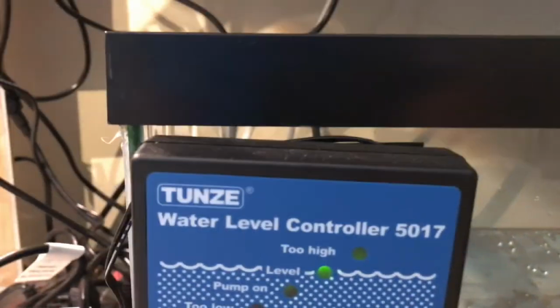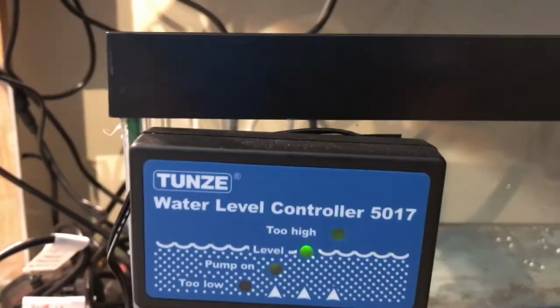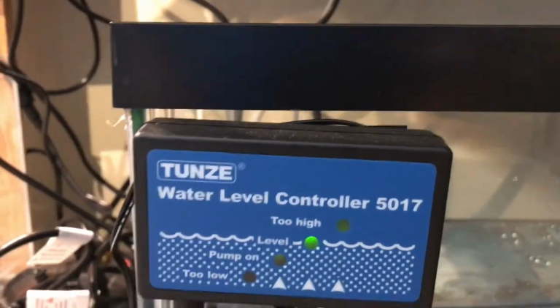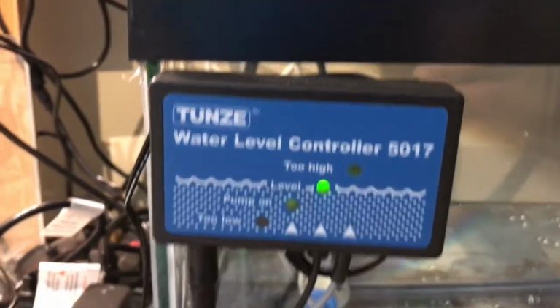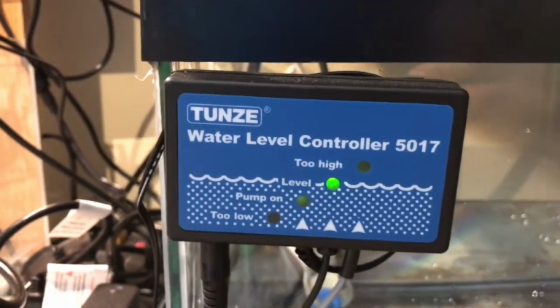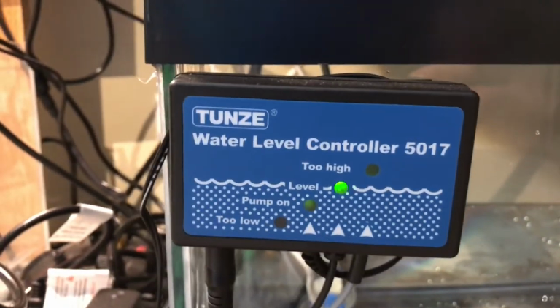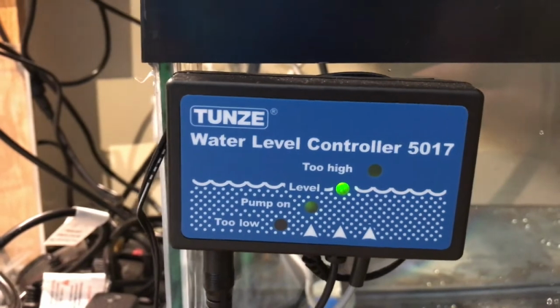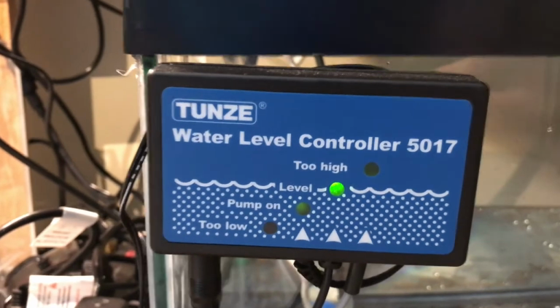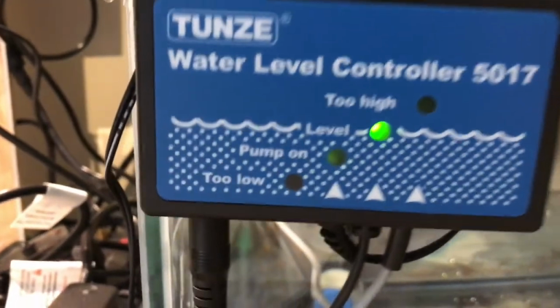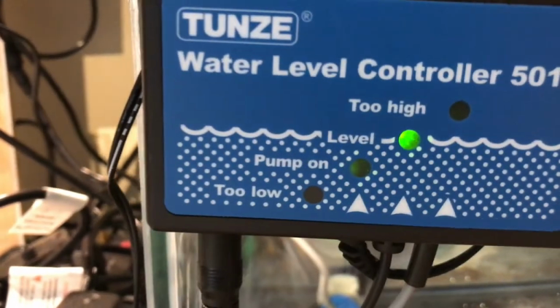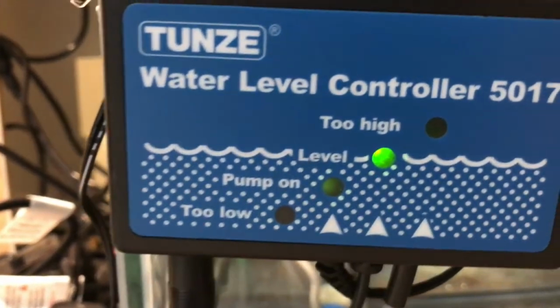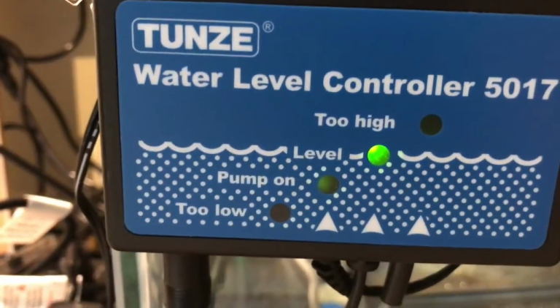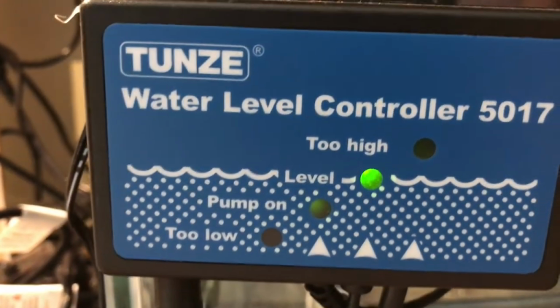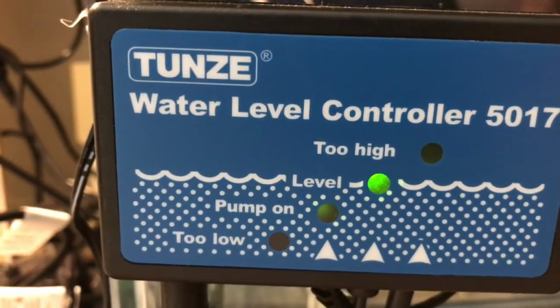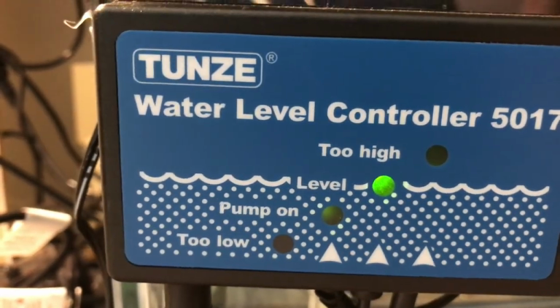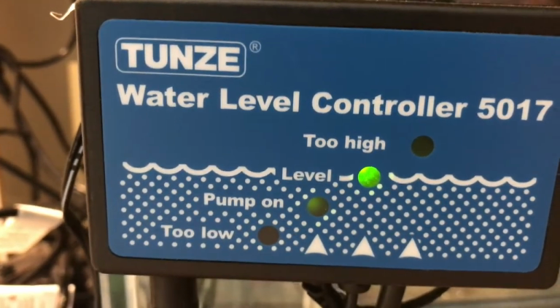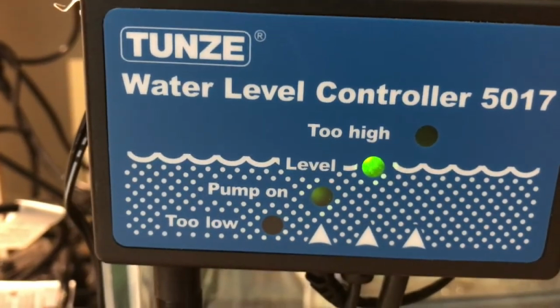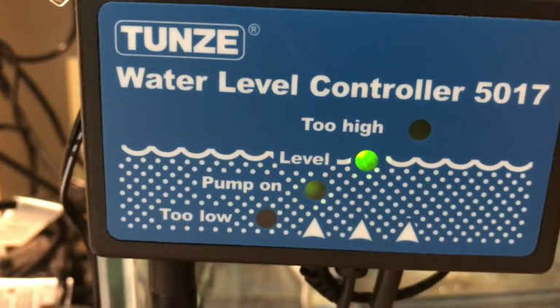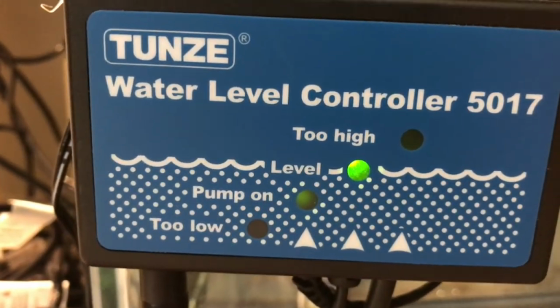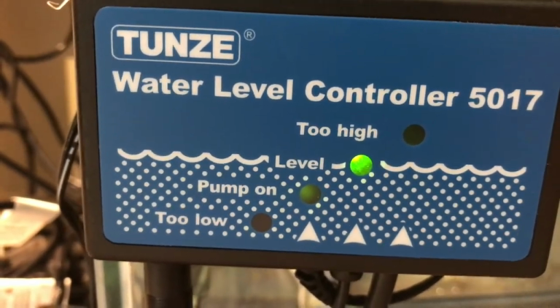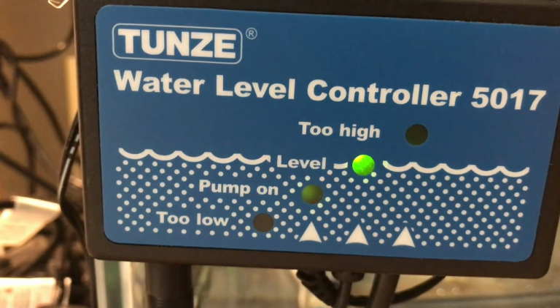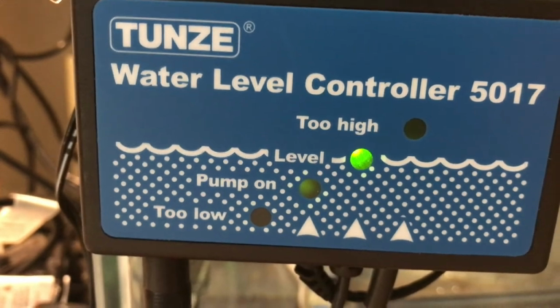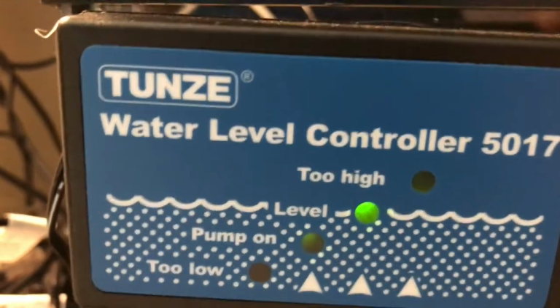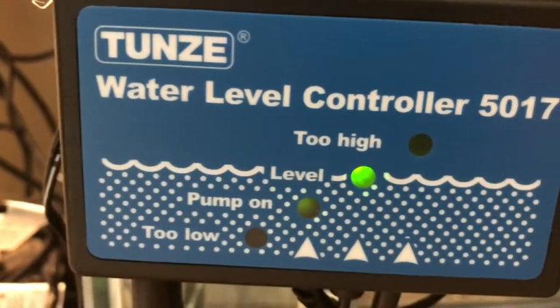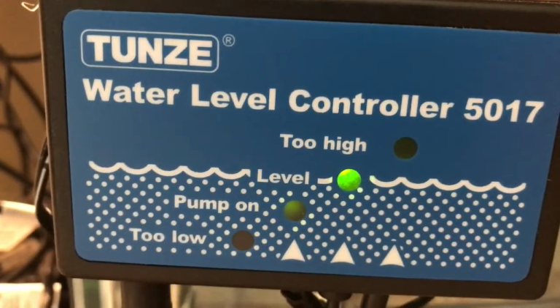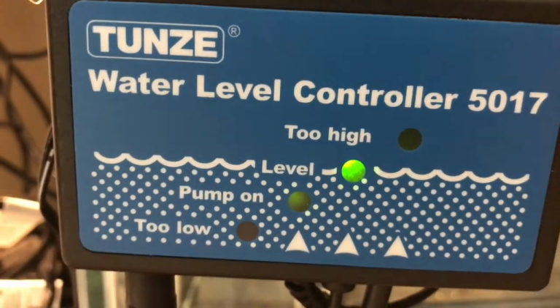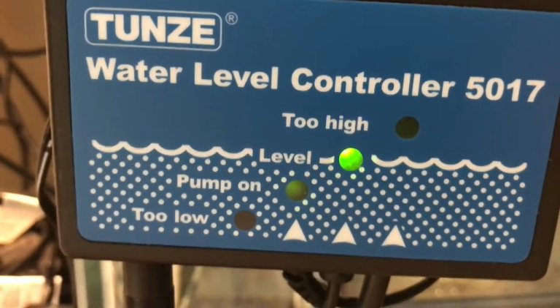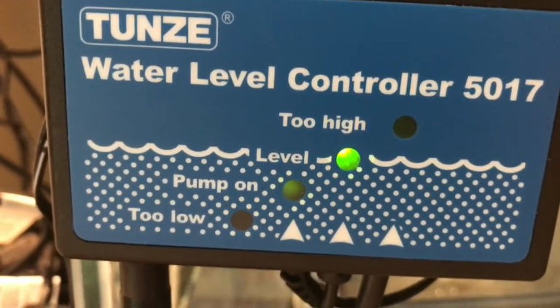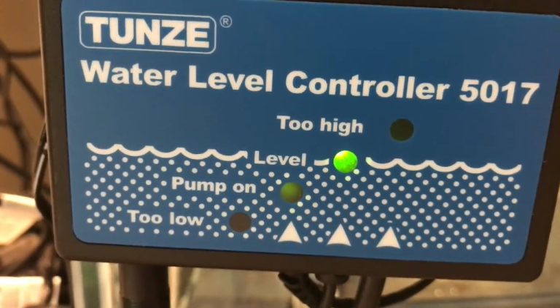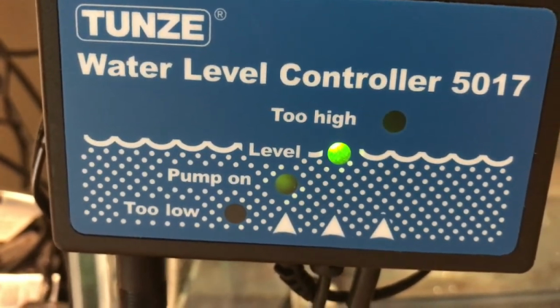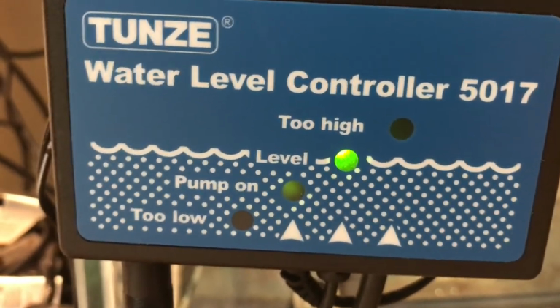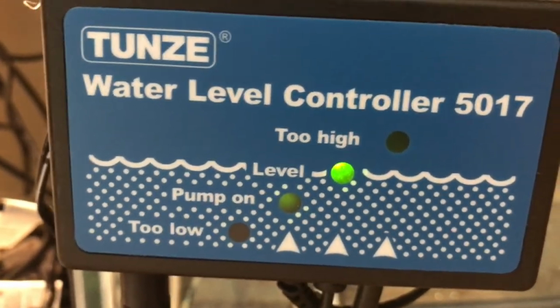Here's the controller for the unit. As you can see it's got three different lights and indicators: too low, pump on, level, and too high. The light is lit up on level right now, so that's good.